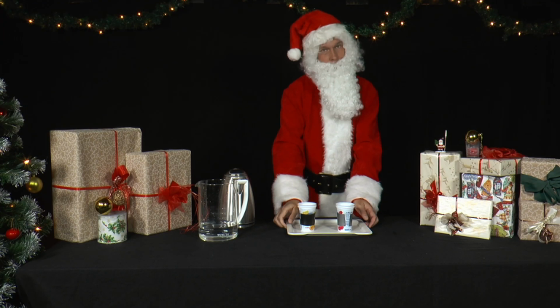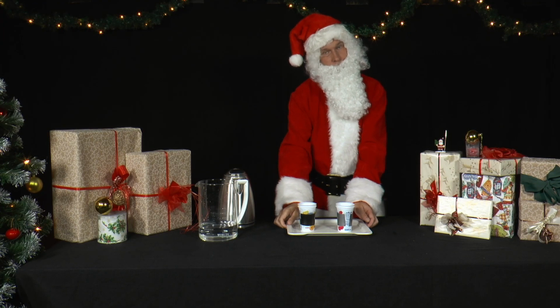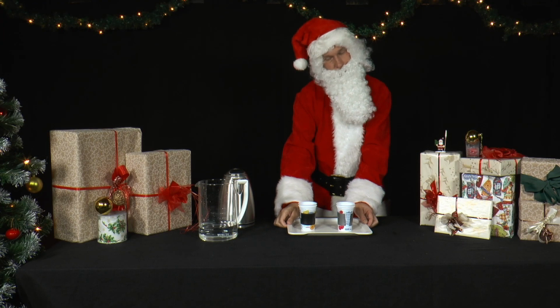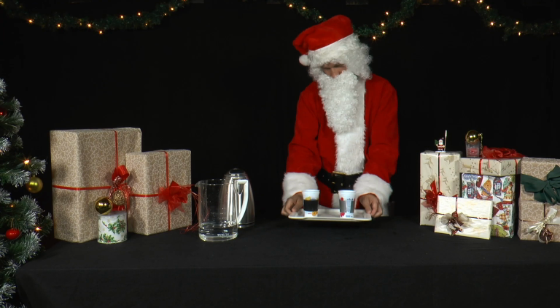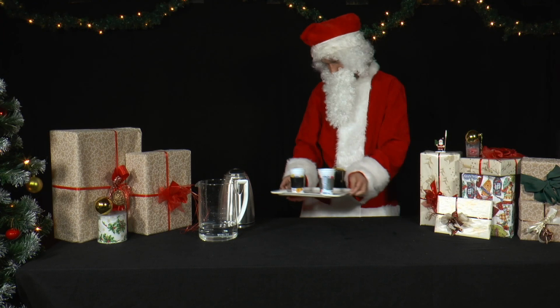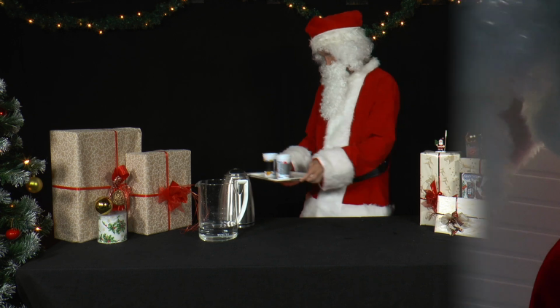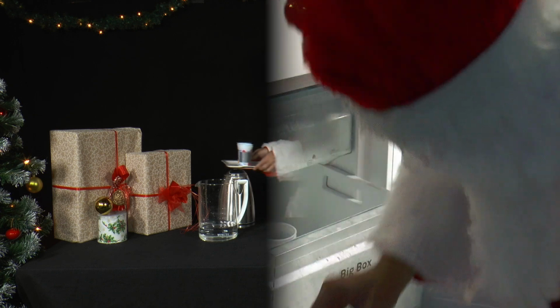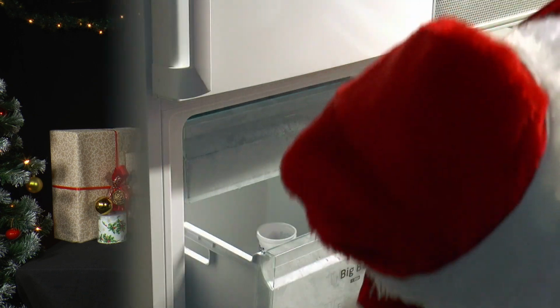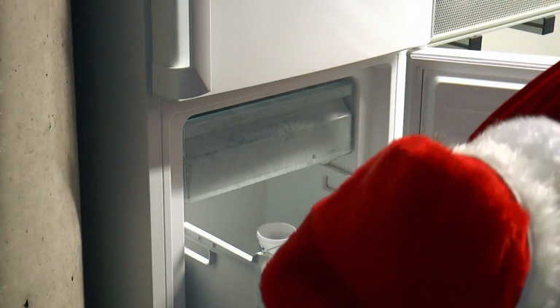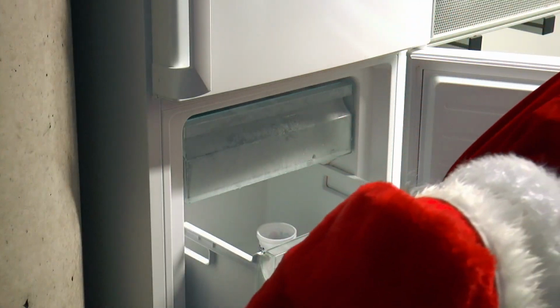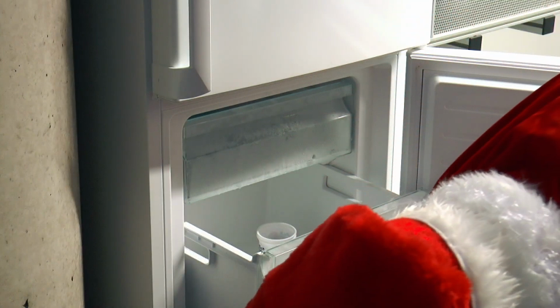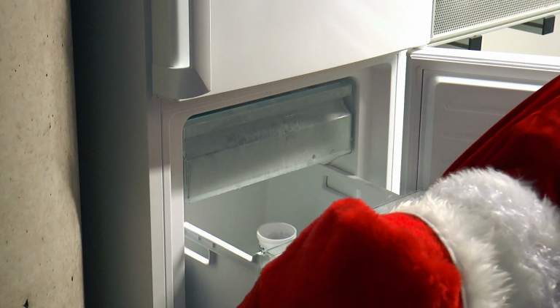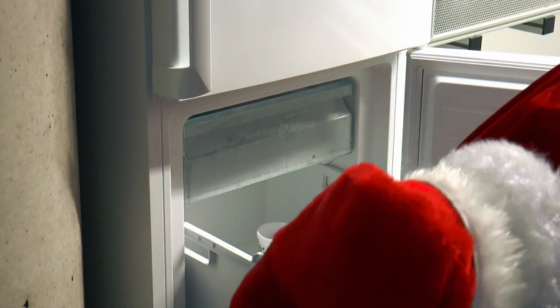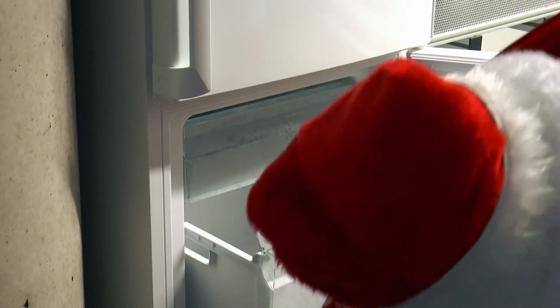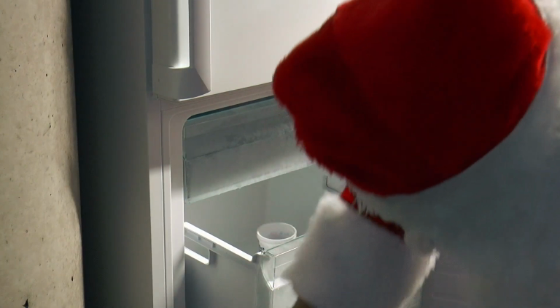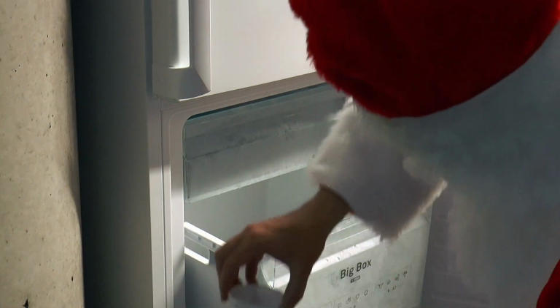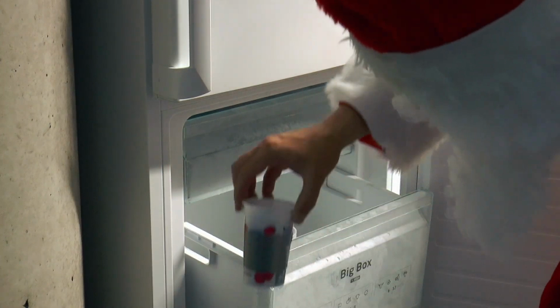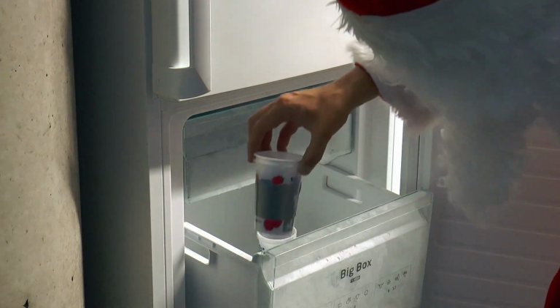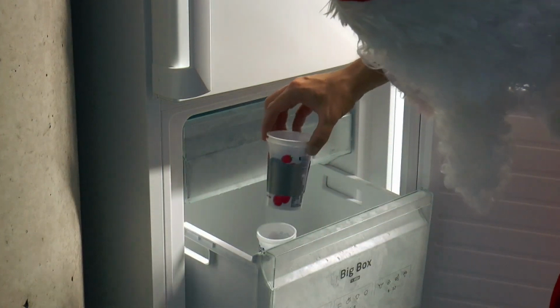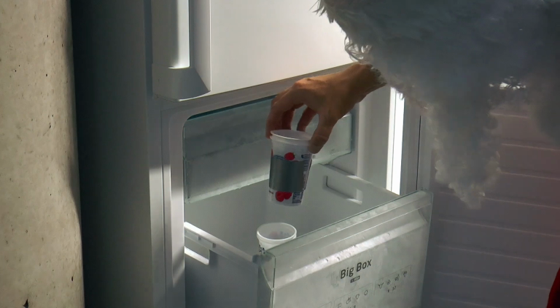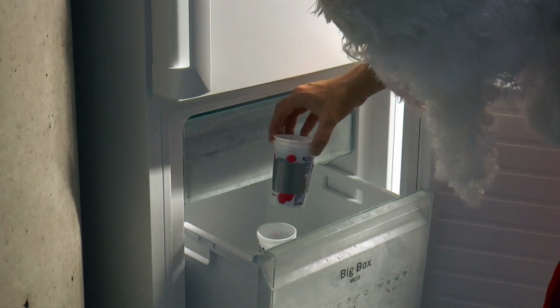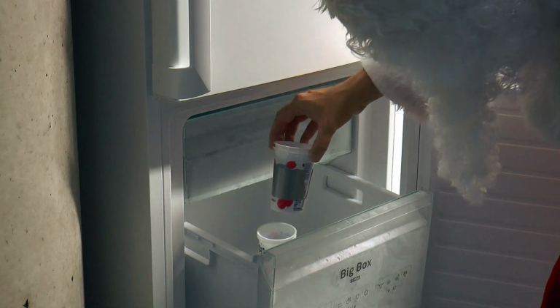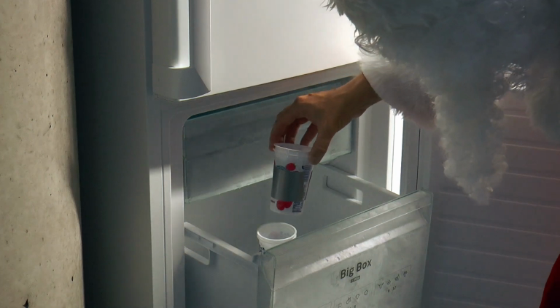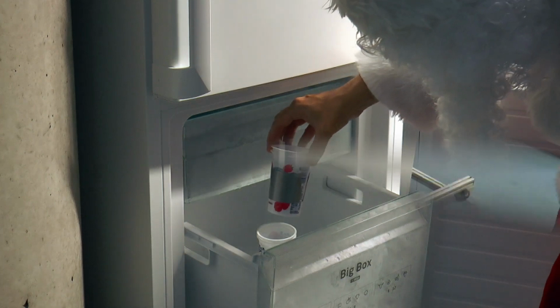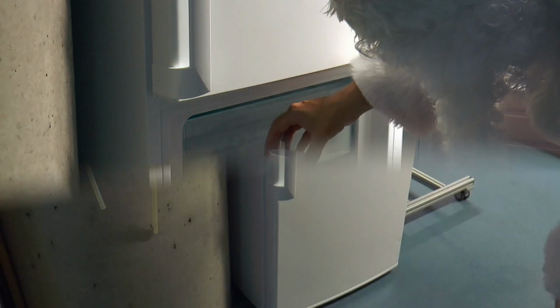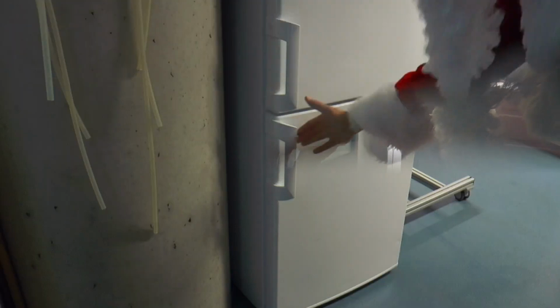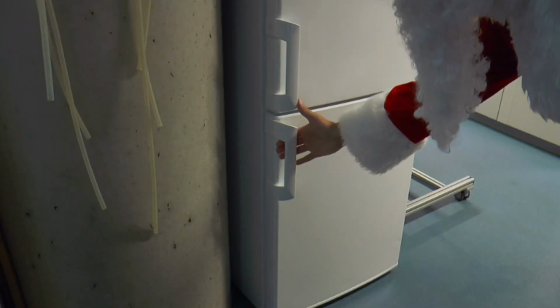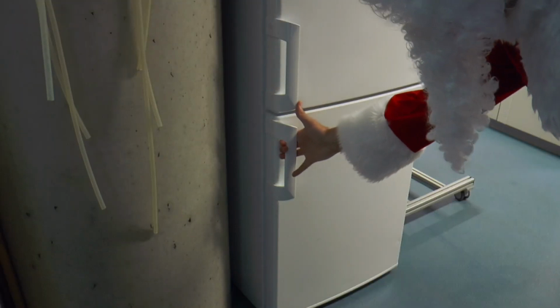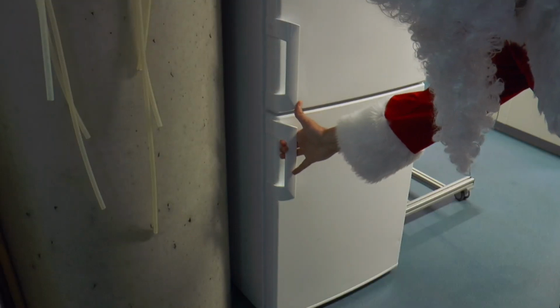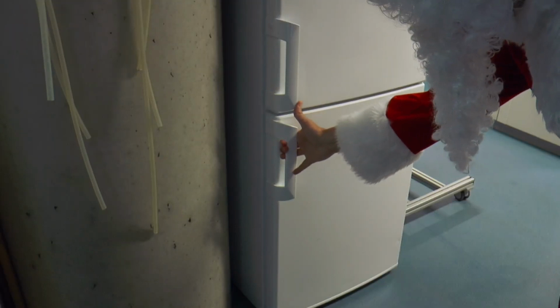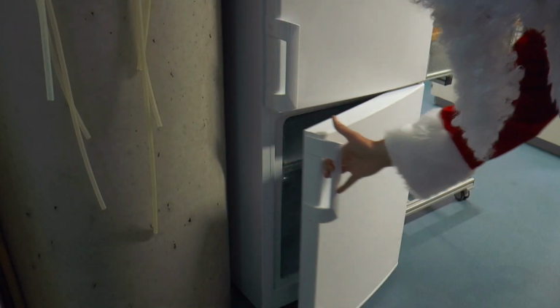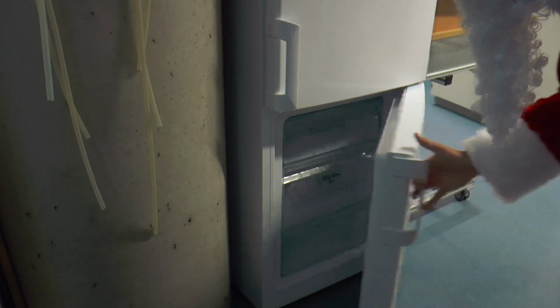Now he quickly puts both cups in the freezer compartment of his refrigerator and looks at them again after about two hours.